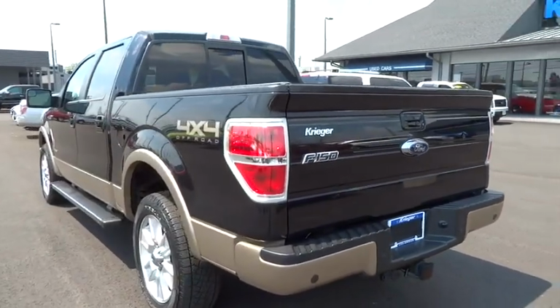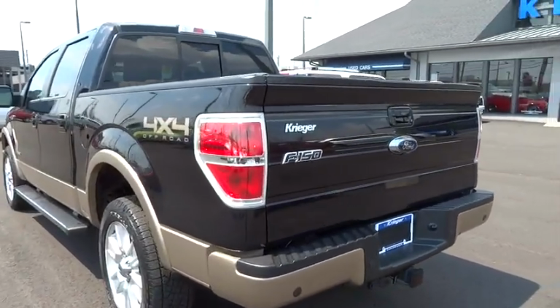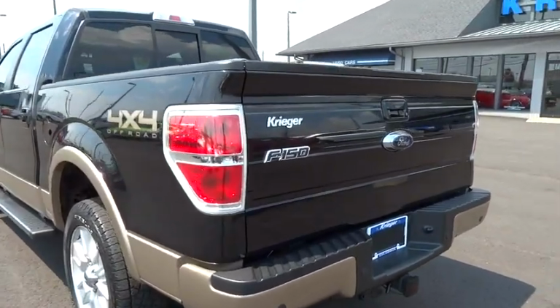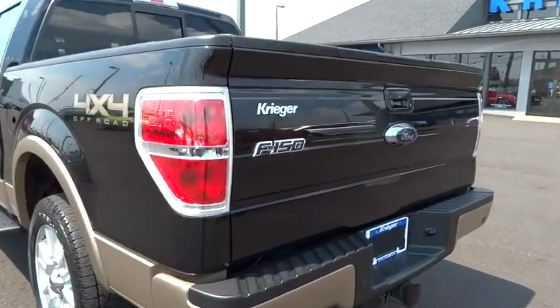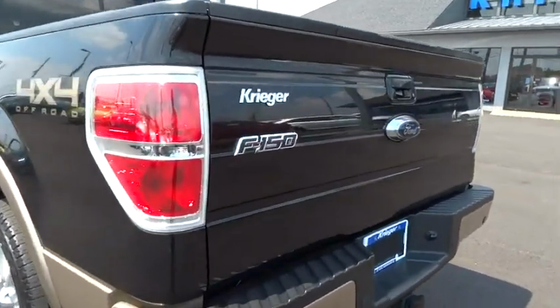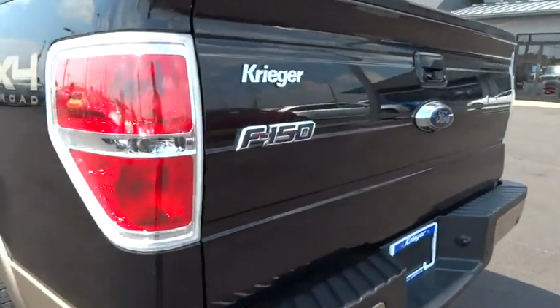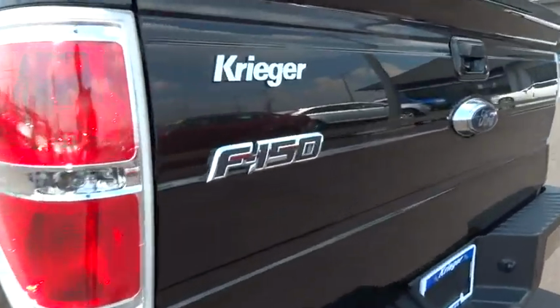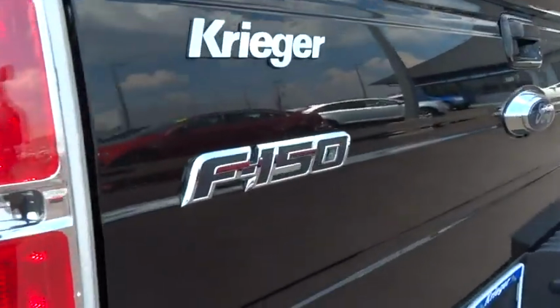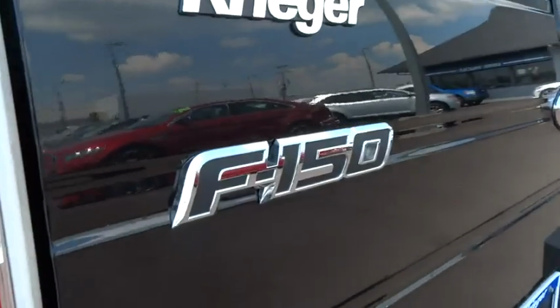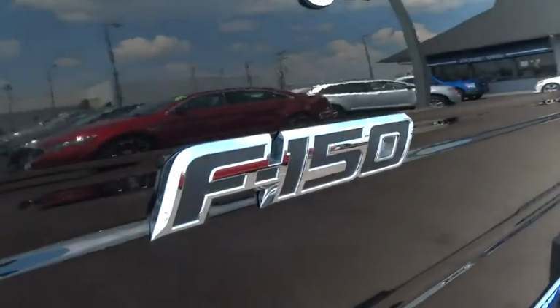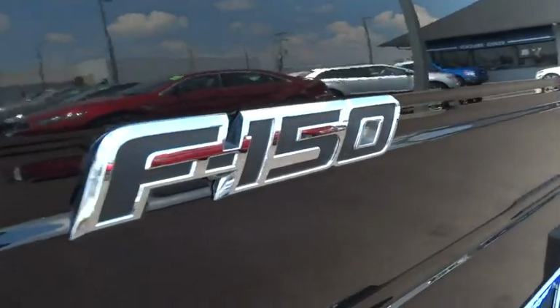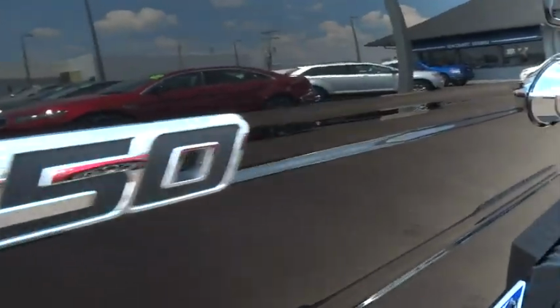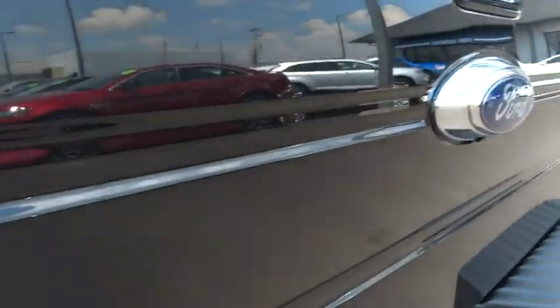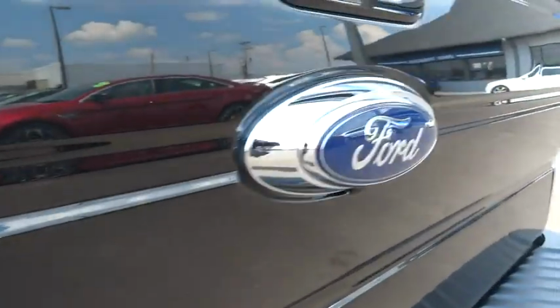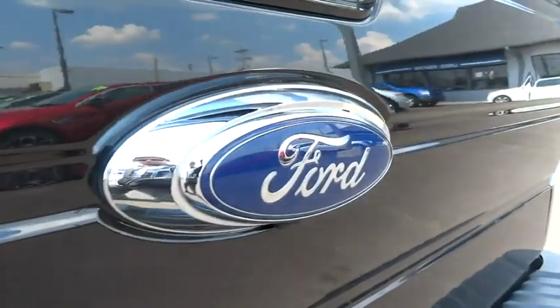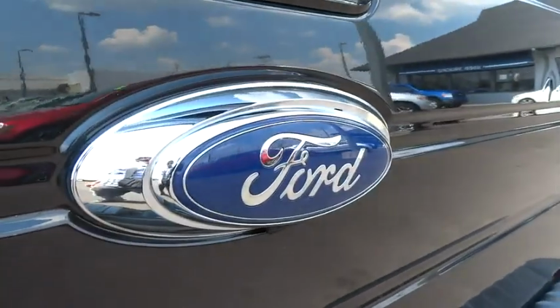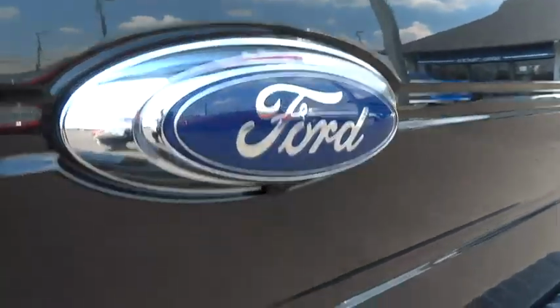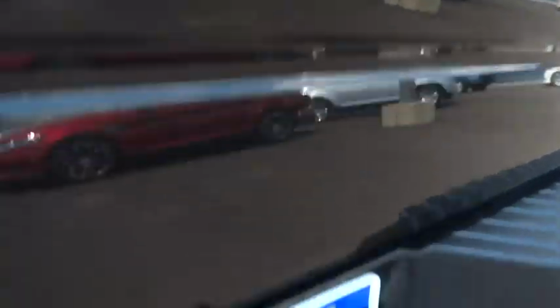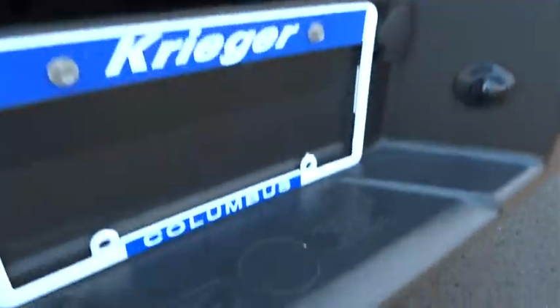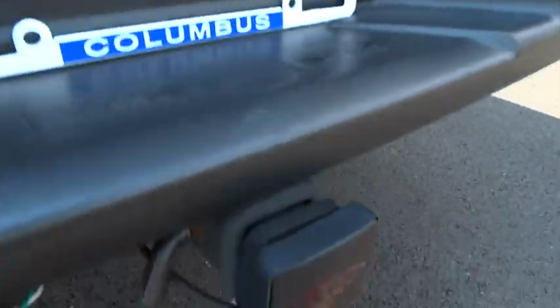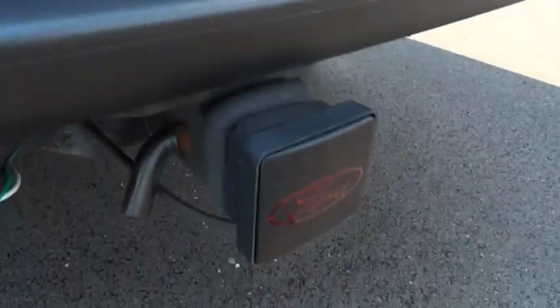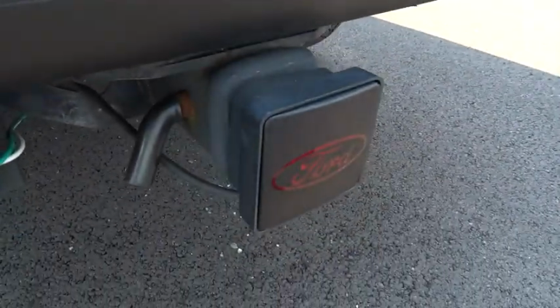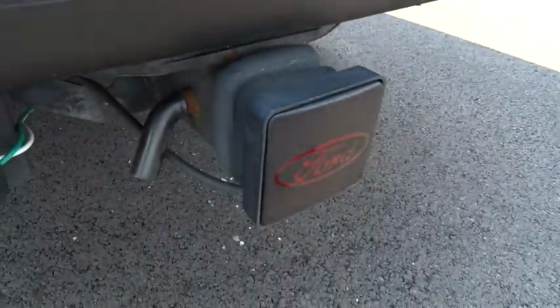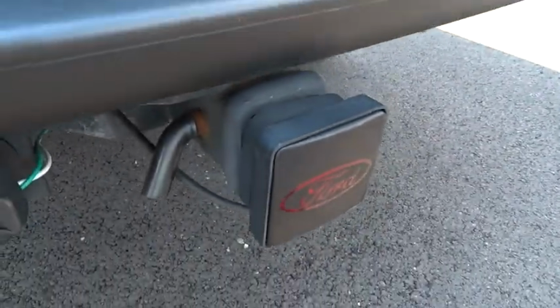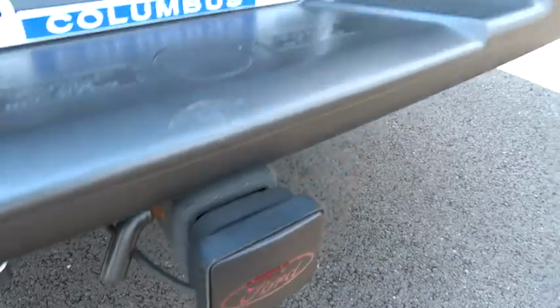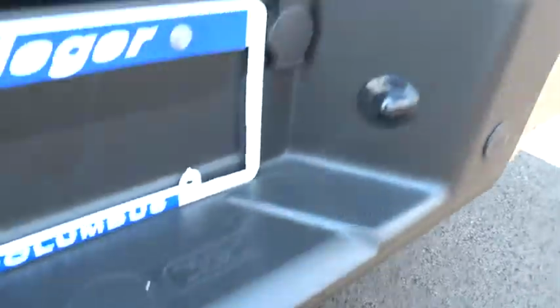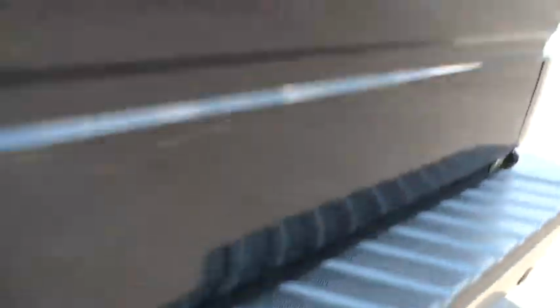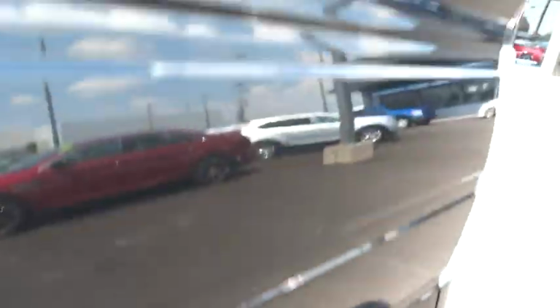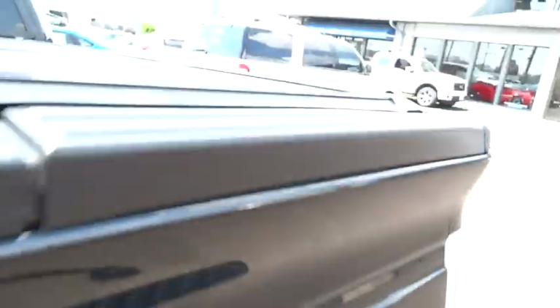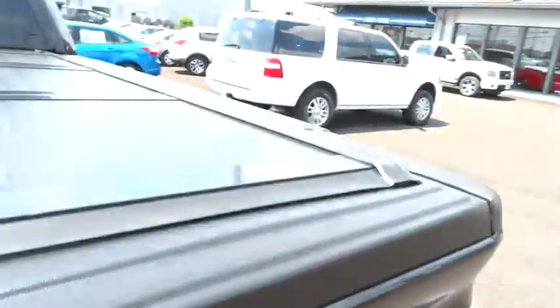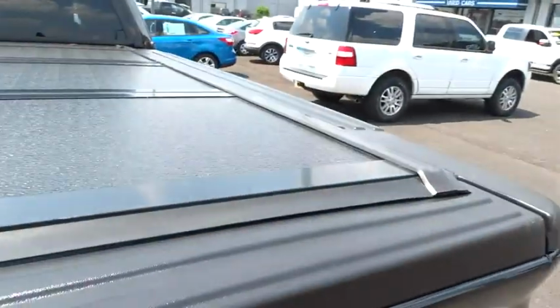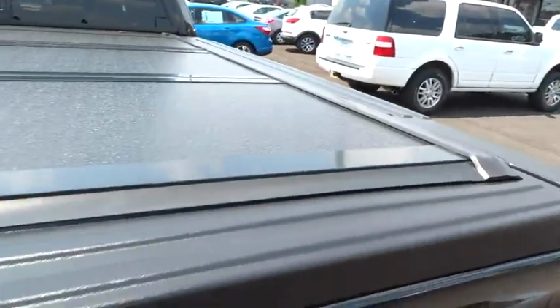Driver airbag, cruise control, four-wheel disc brakes, keyless entry, aluminum wheels, floor mats, auto dimming rear view mirror, PPO, and four-wheel drive.